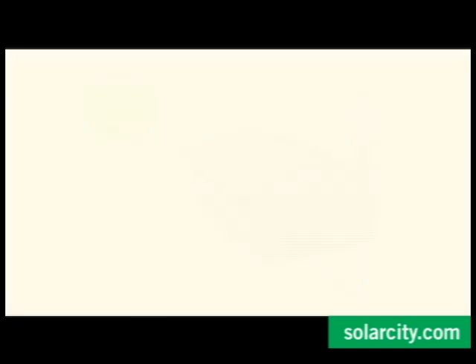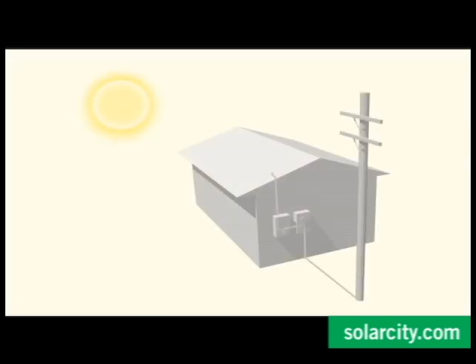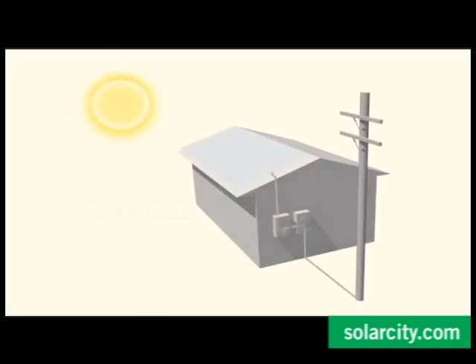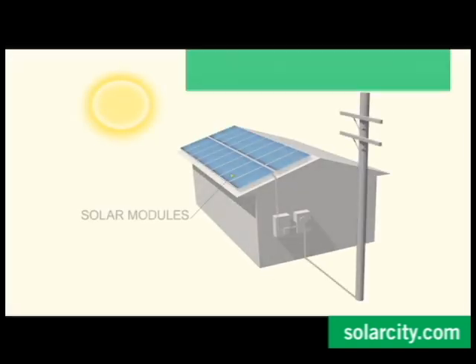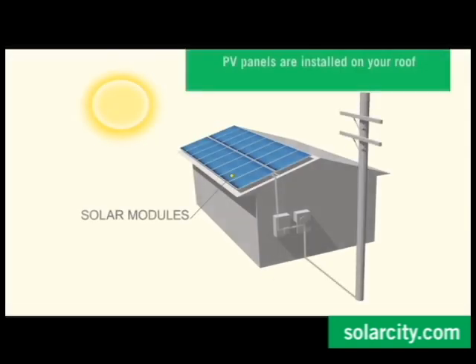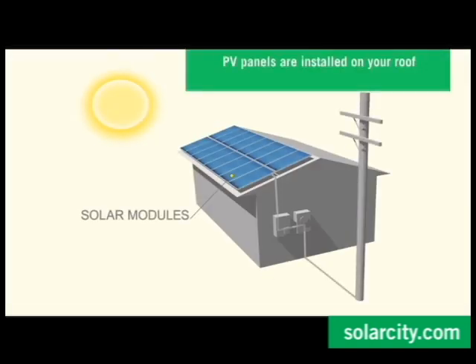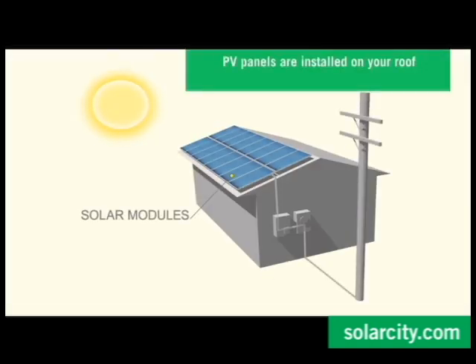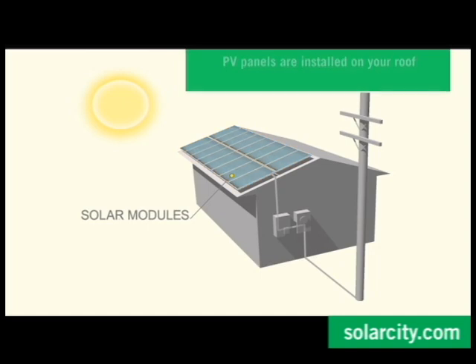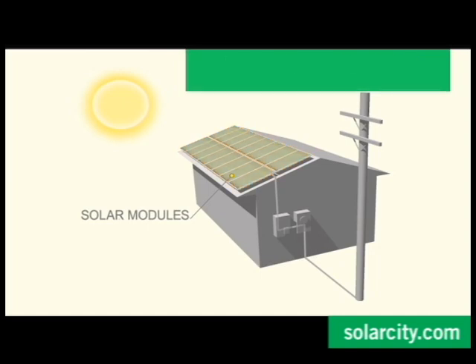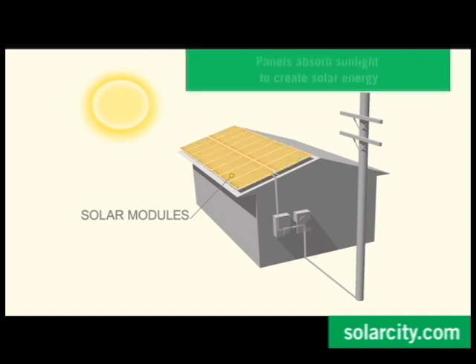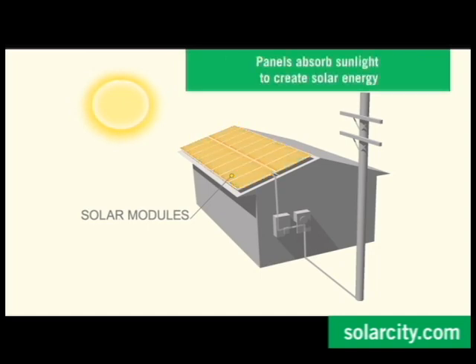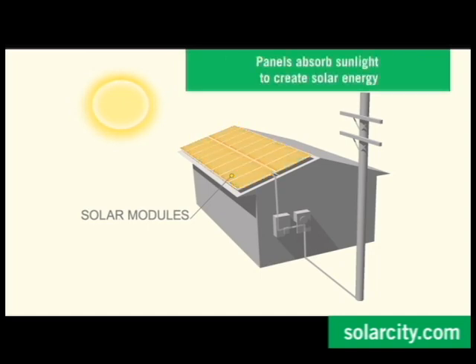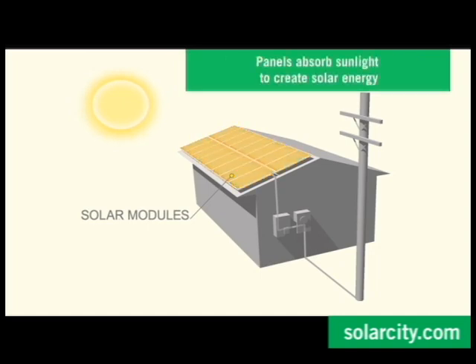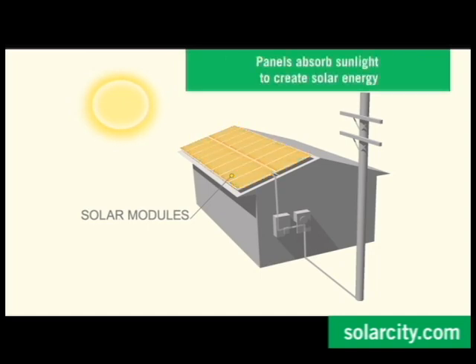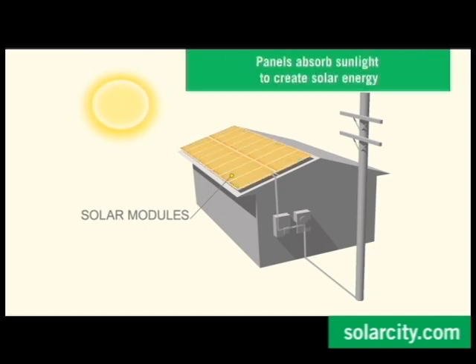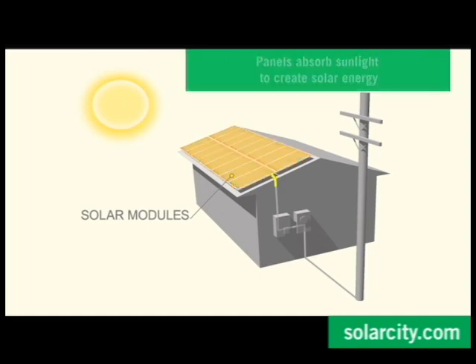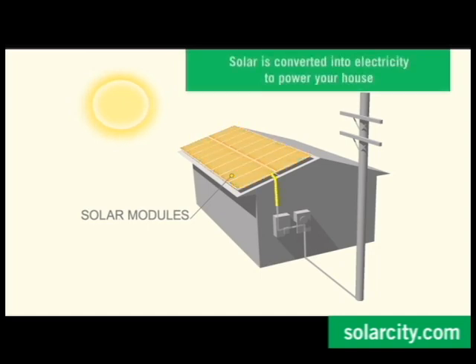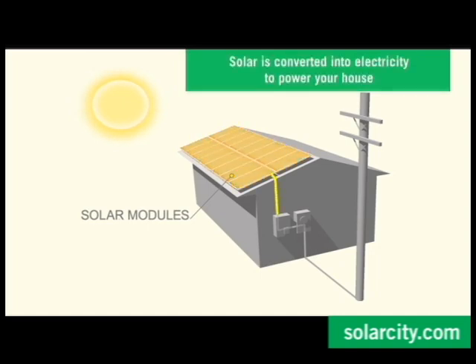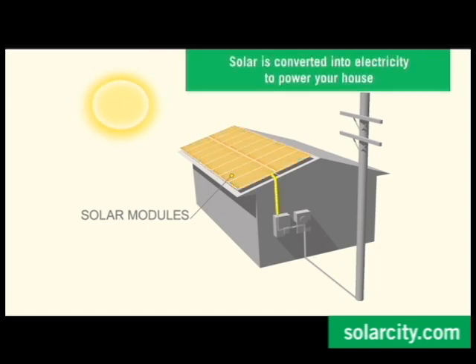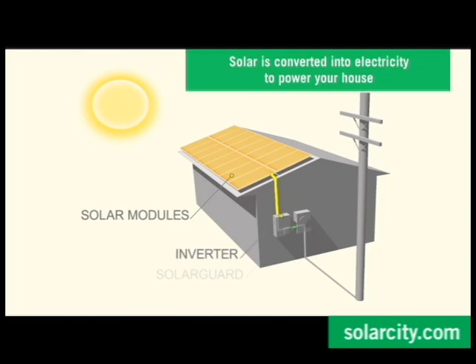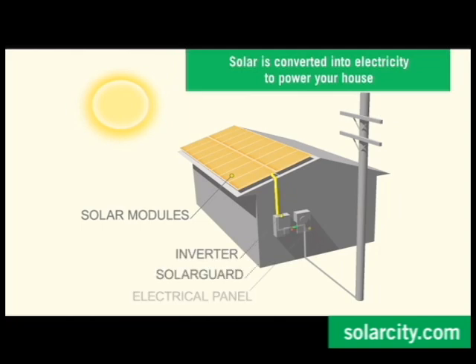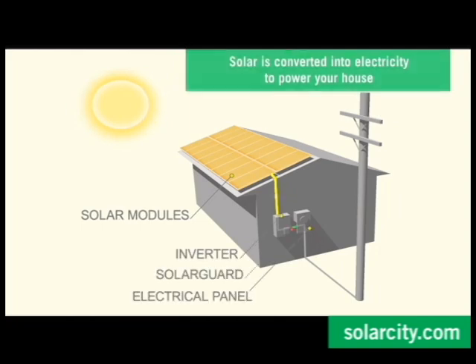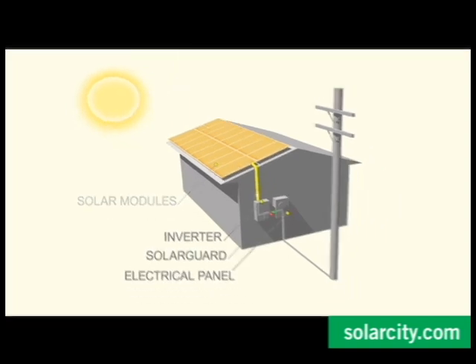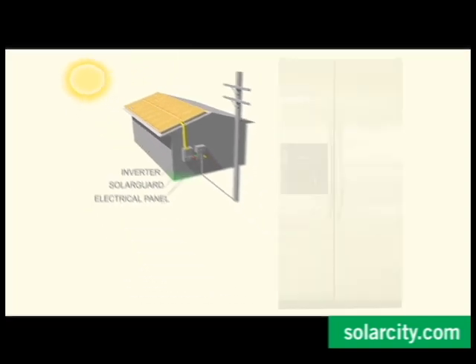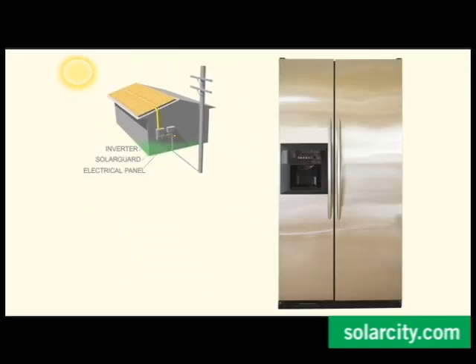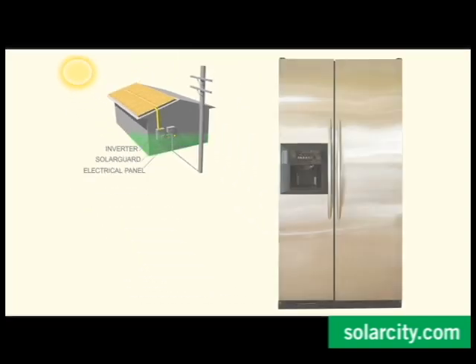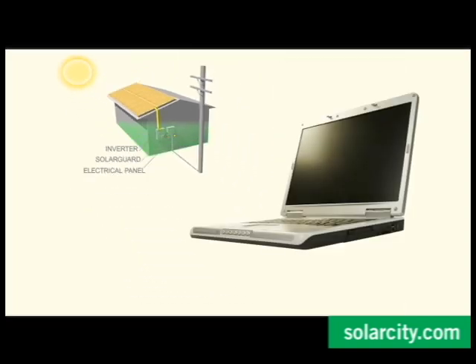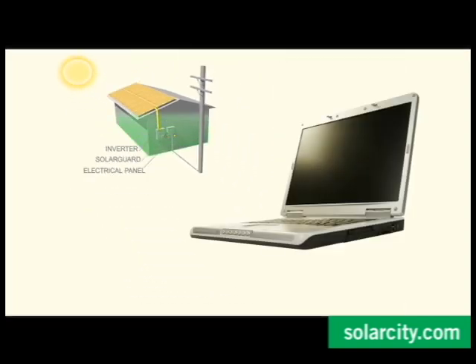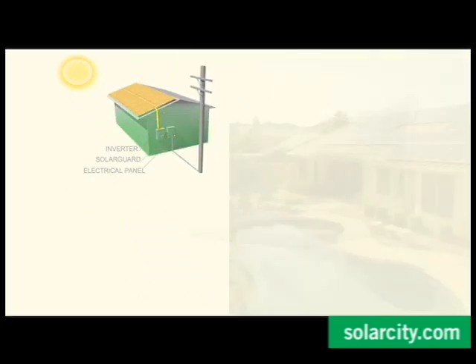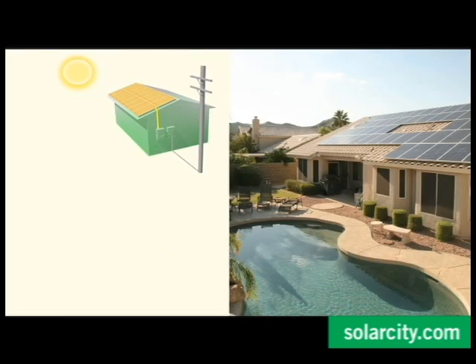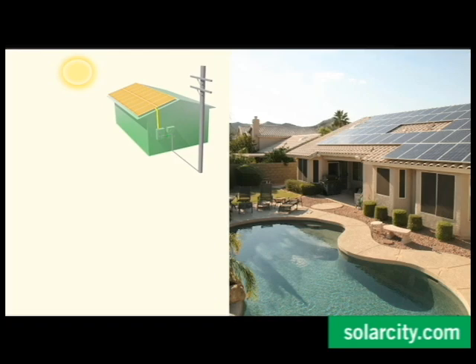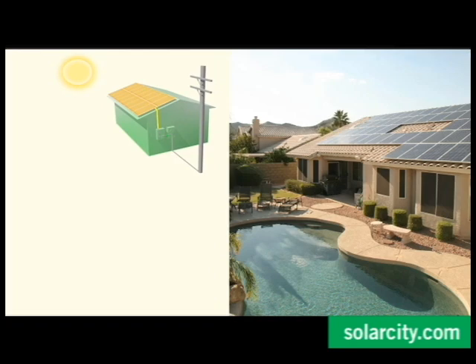PV panels are installed on your roof, and during the day they absorb sunlight to create solar energy. This is then converted into standard household electricity to power your appliances, electric car, pool pump, or anything in your home.